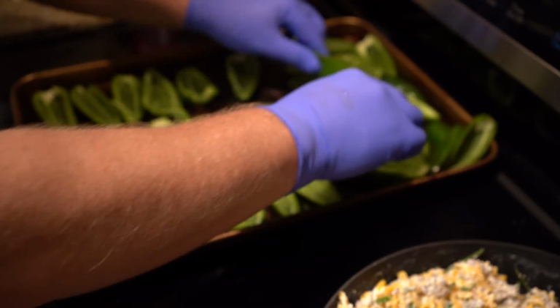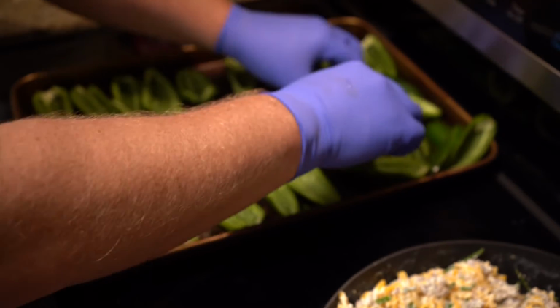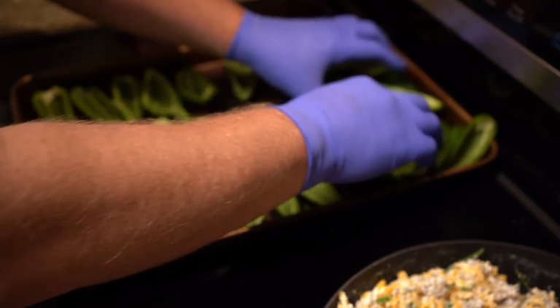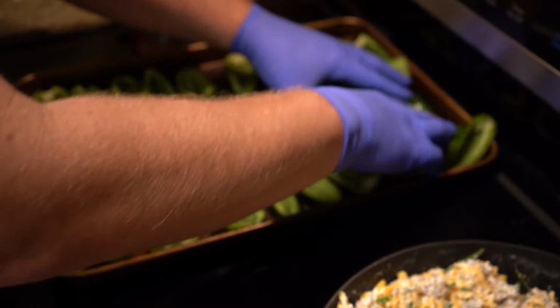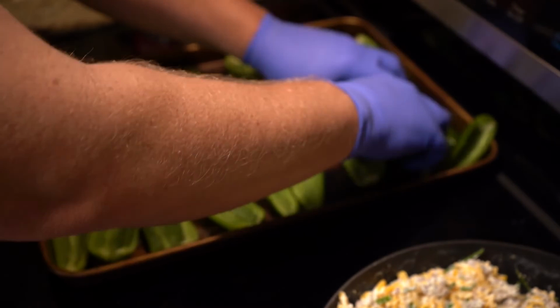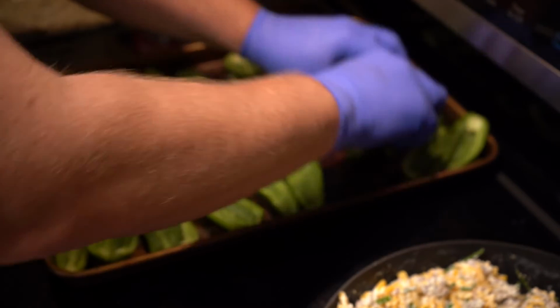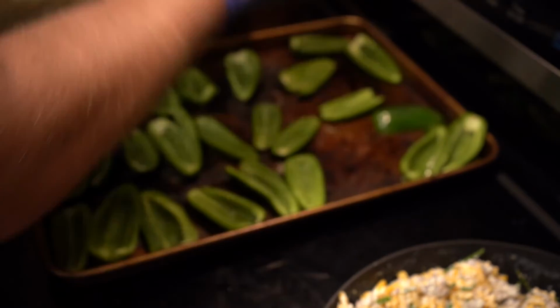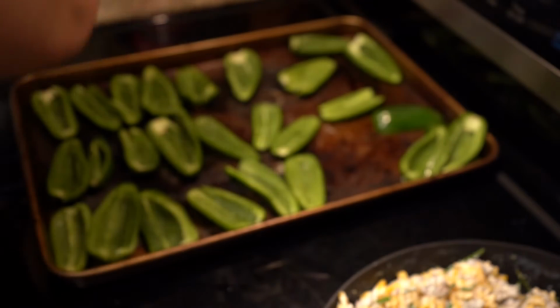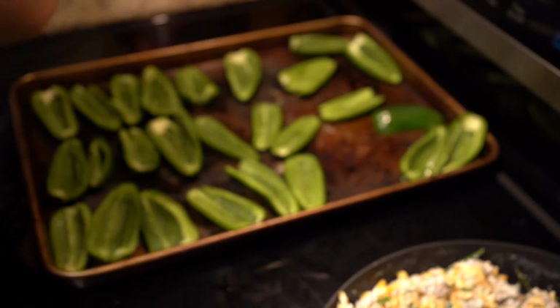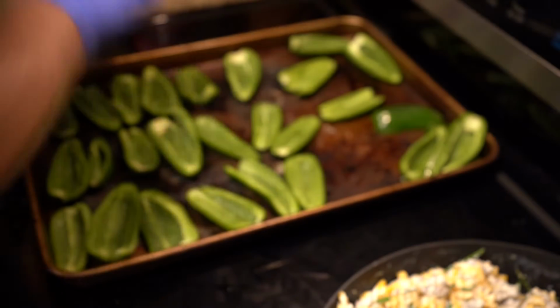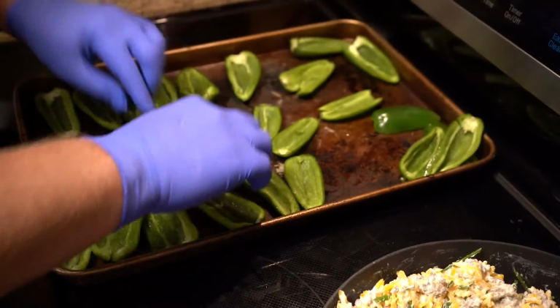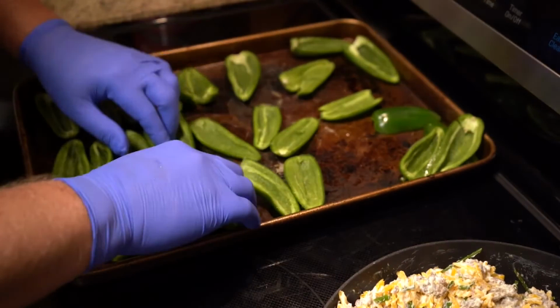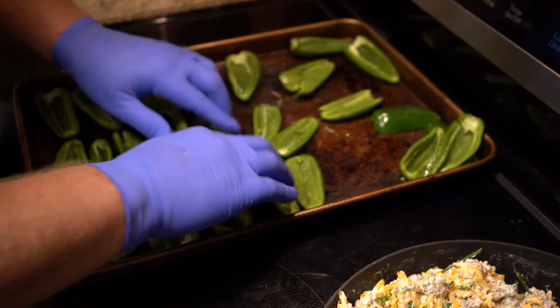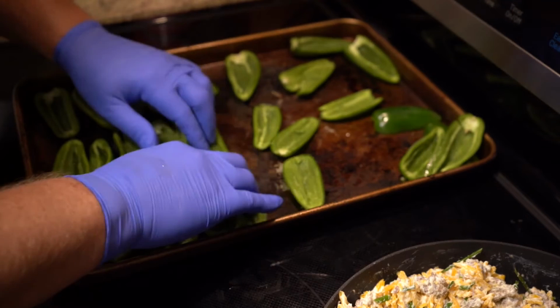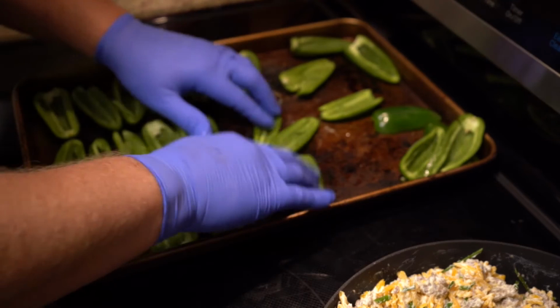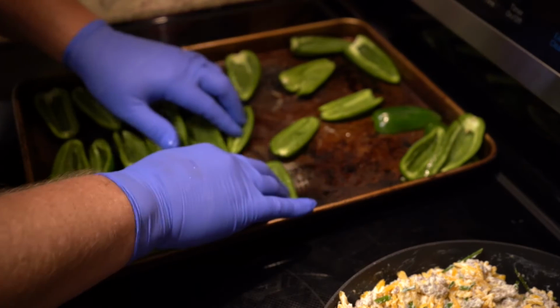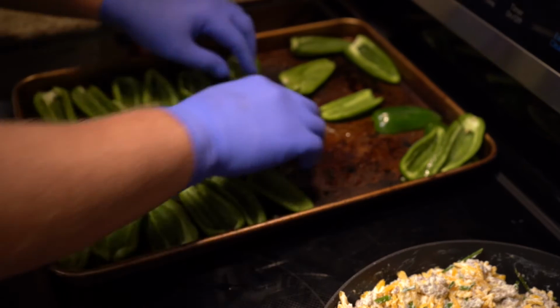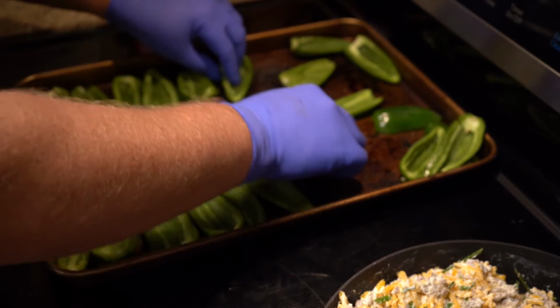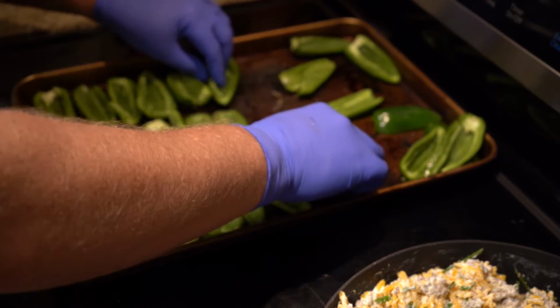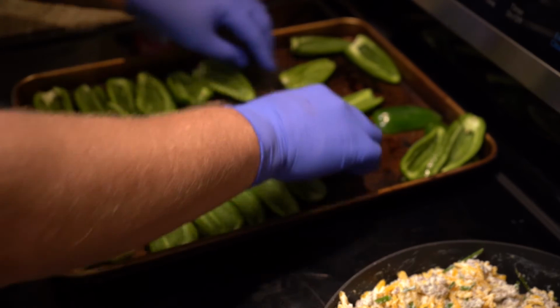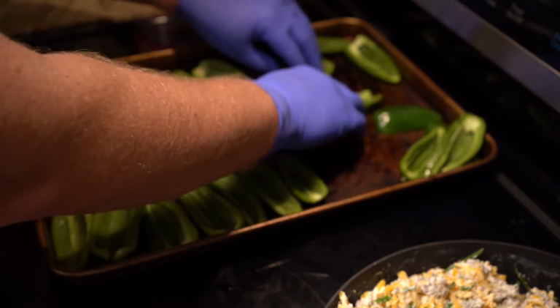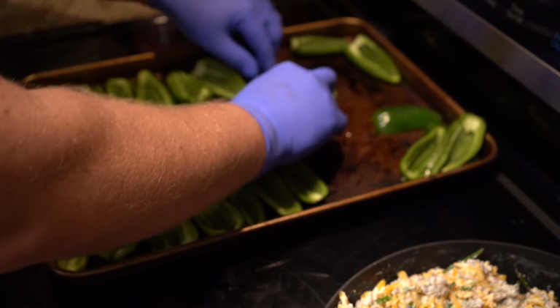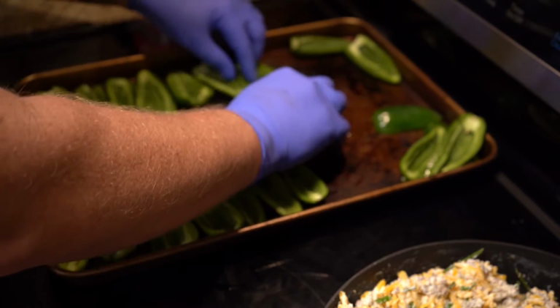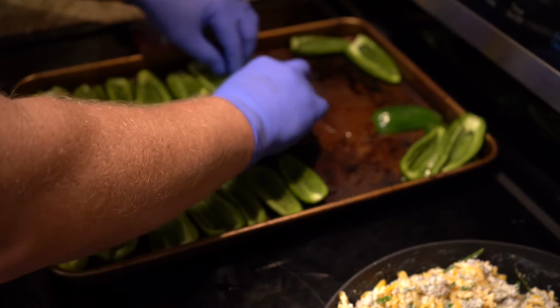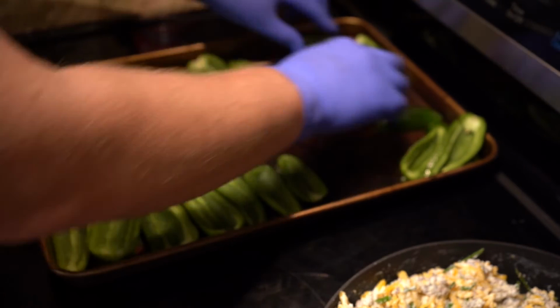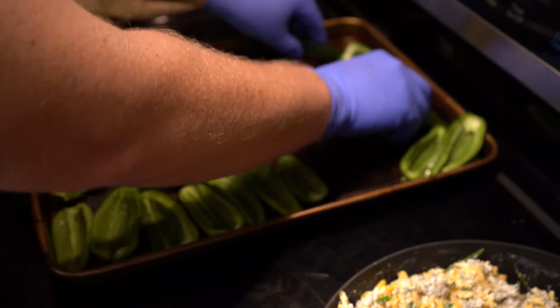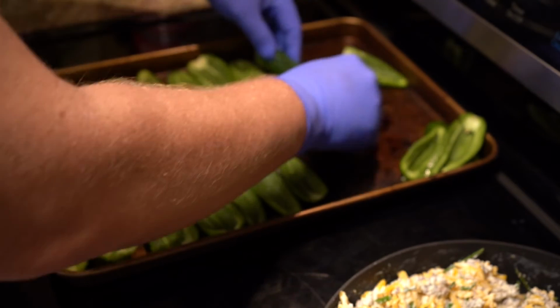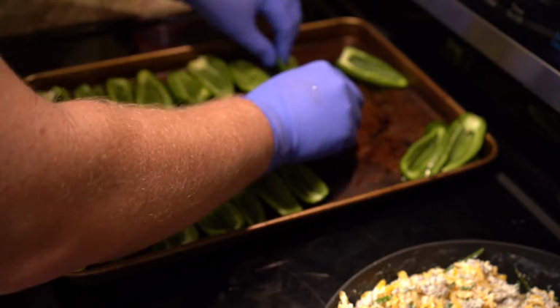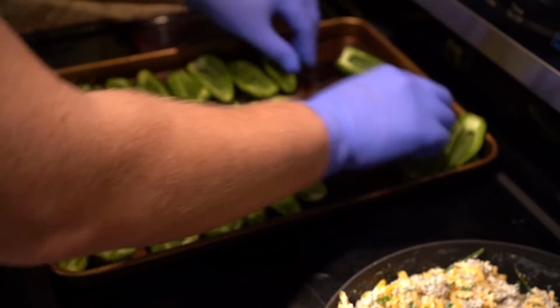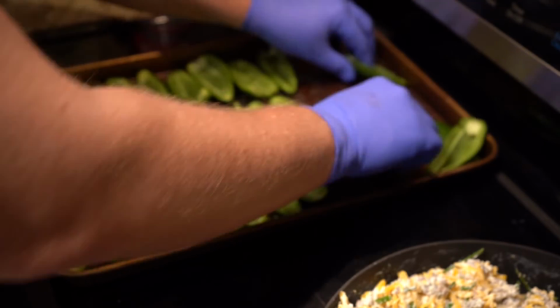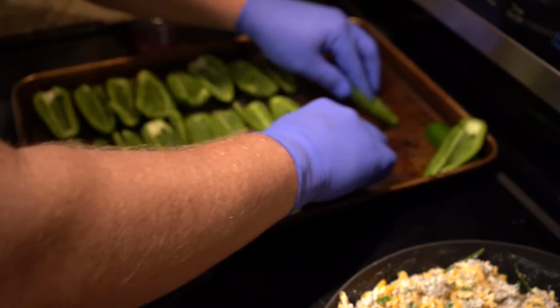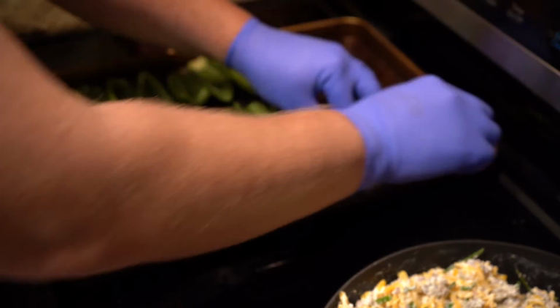Fun jalapeño fact: they are the only chili that has ever left the planet Earth. In the 1980s, the space shuttle Columbia took them up.